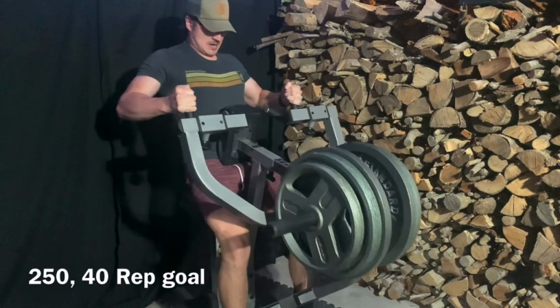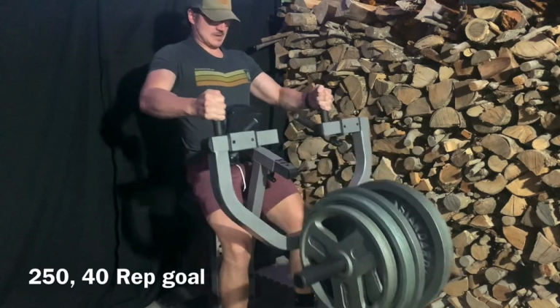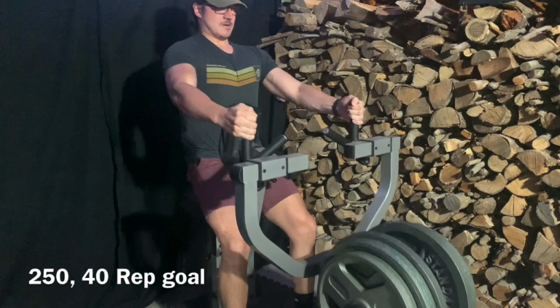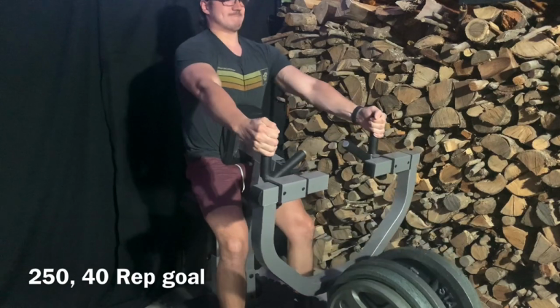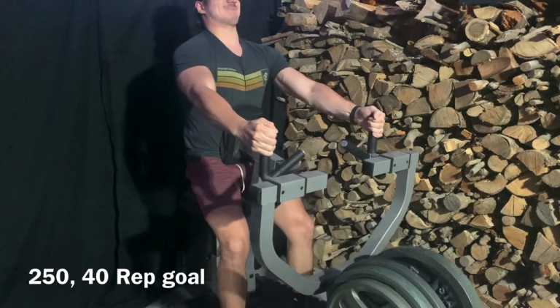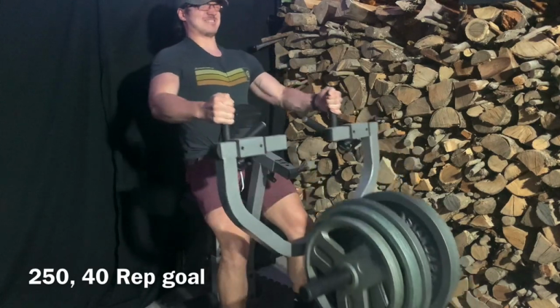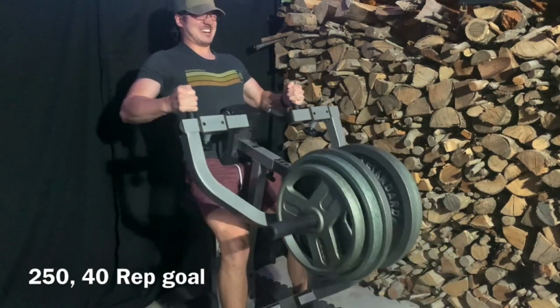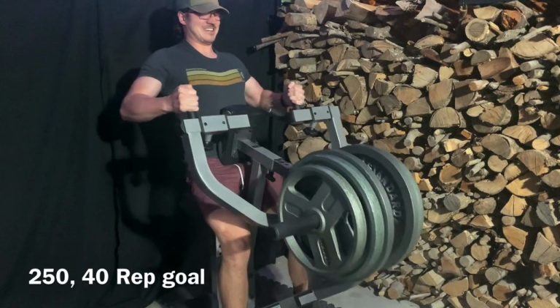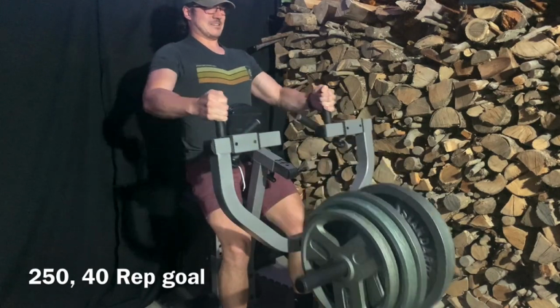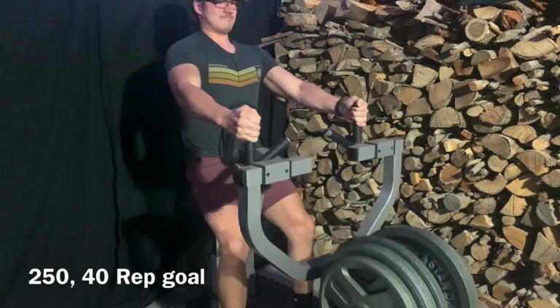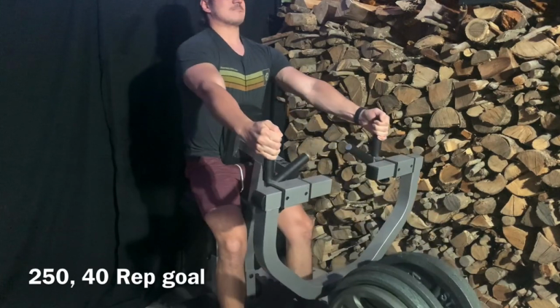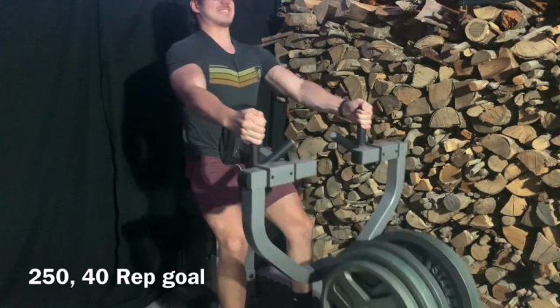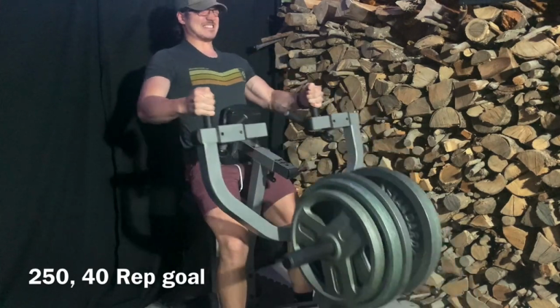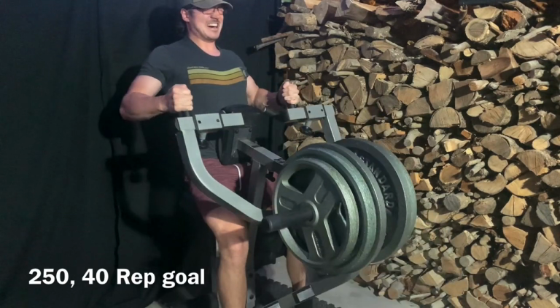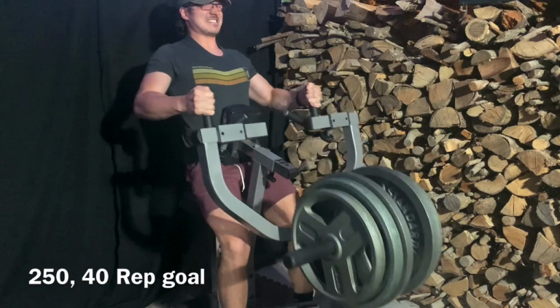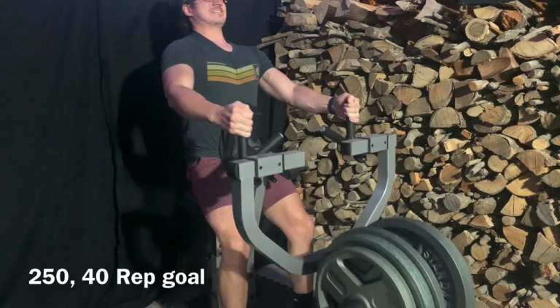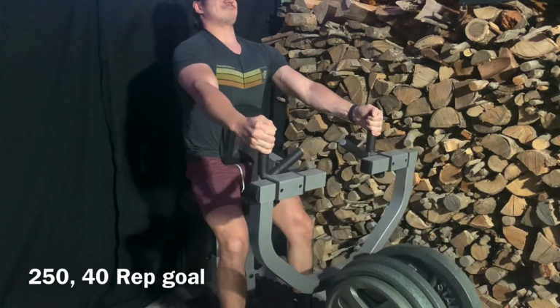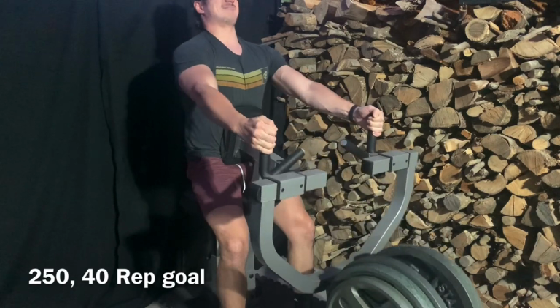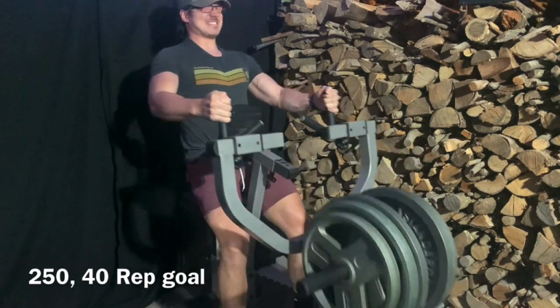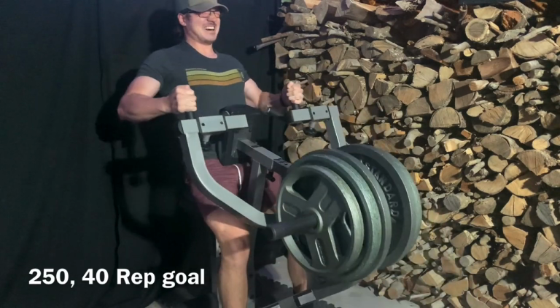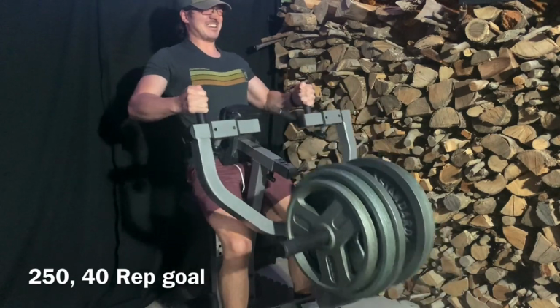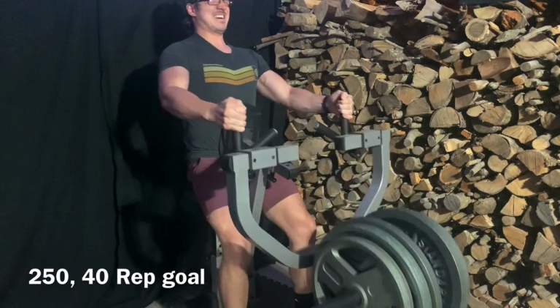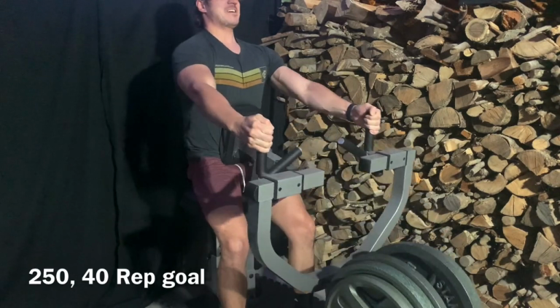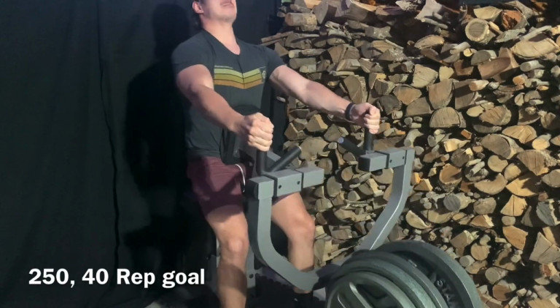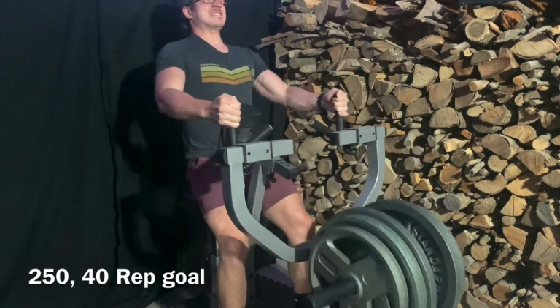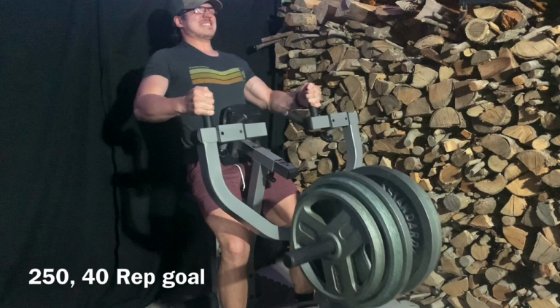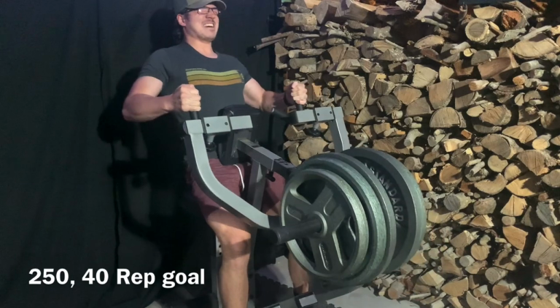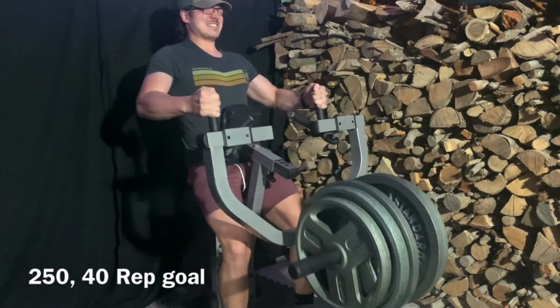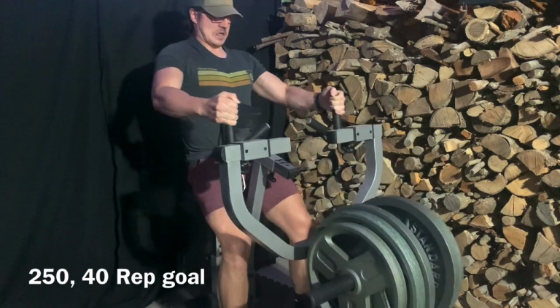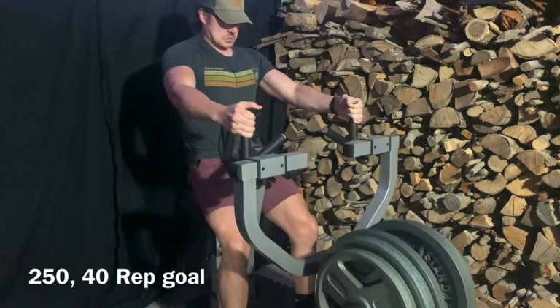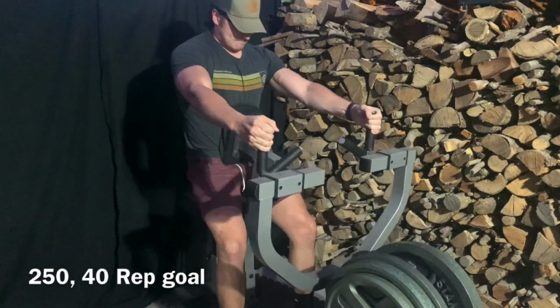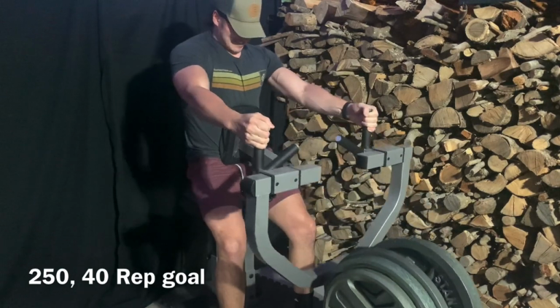That's something I didn't even realize until I saw the film. So I guess that's good news — I'll probably up the weight, turn it into more of a press, and maybe do the same thing with 75 pounds or something. We'll see.